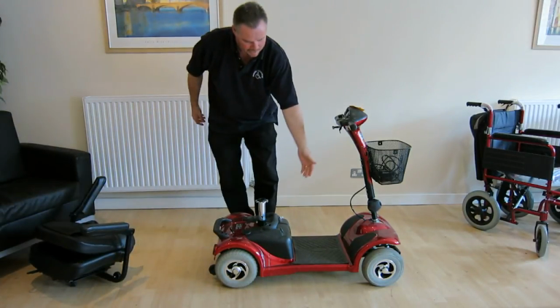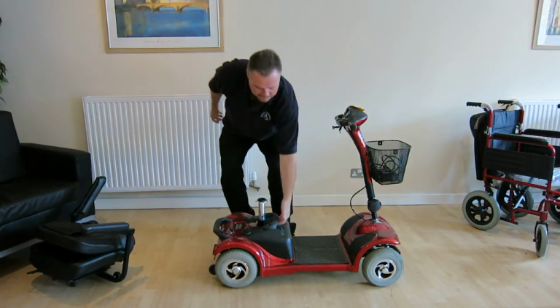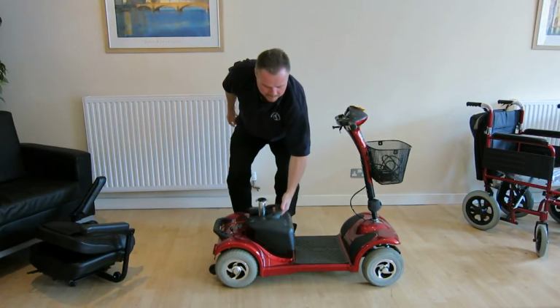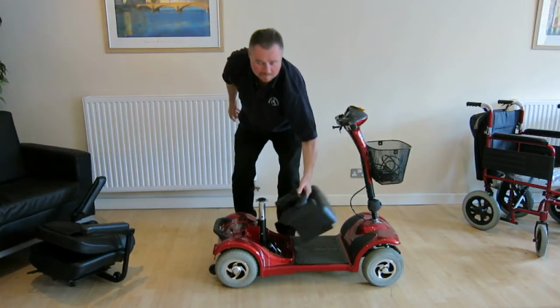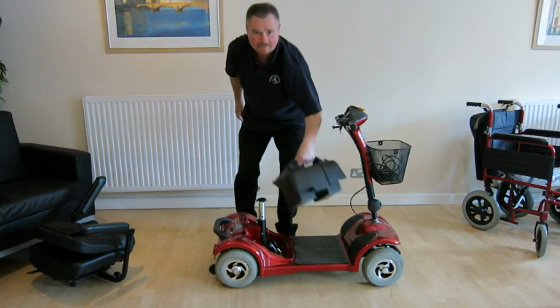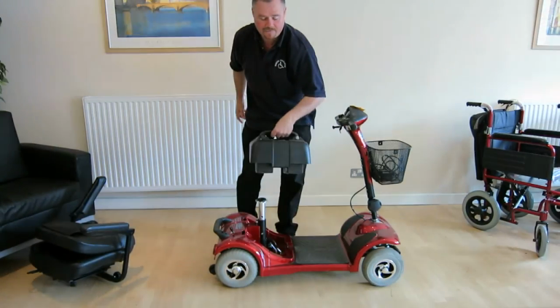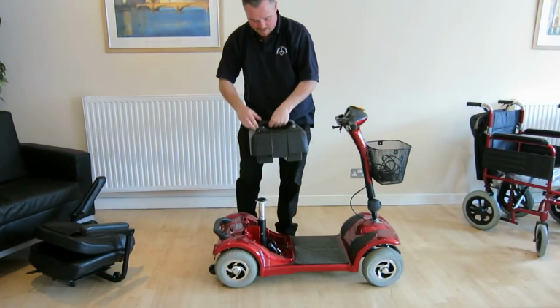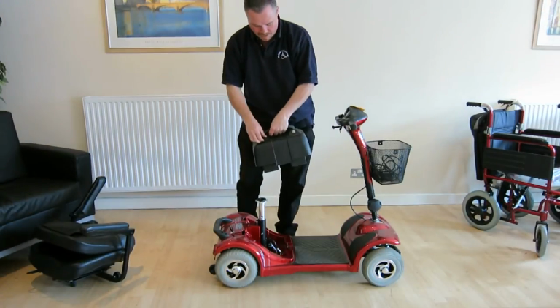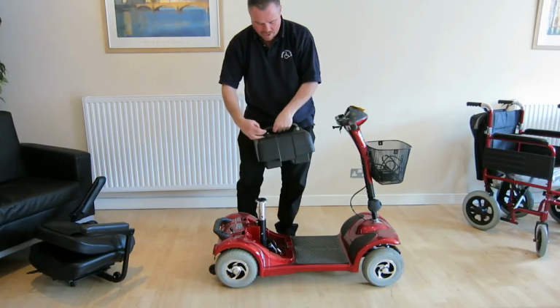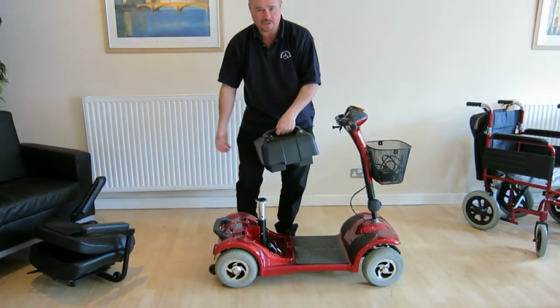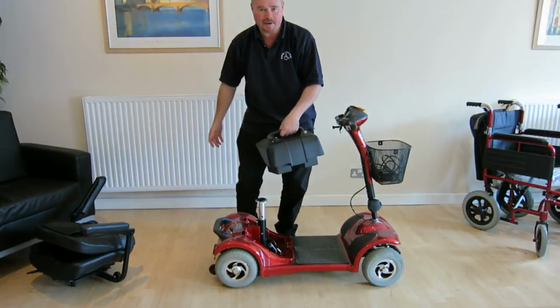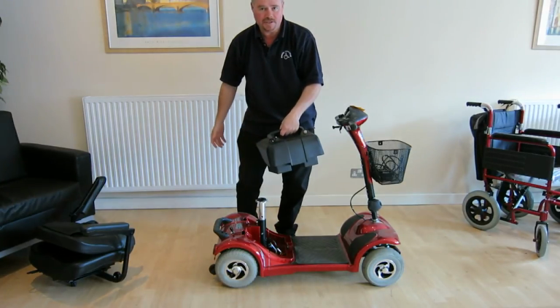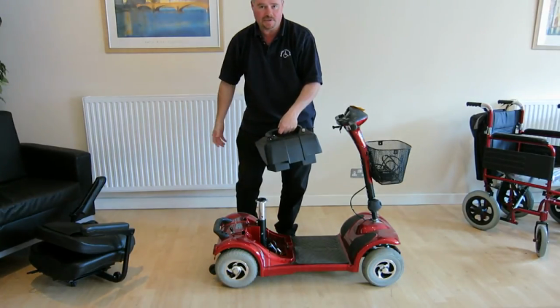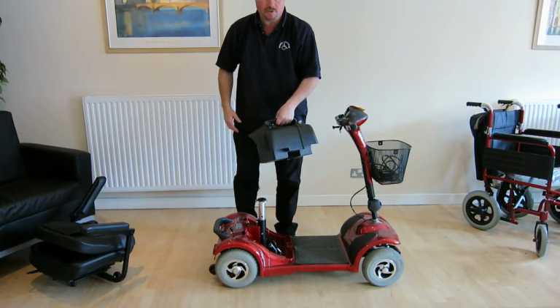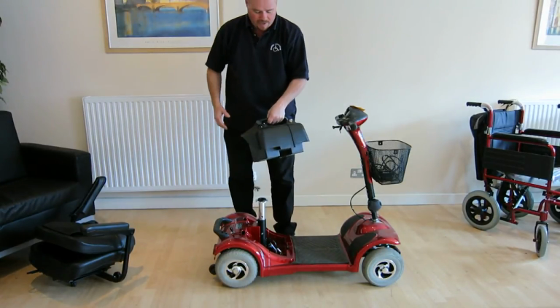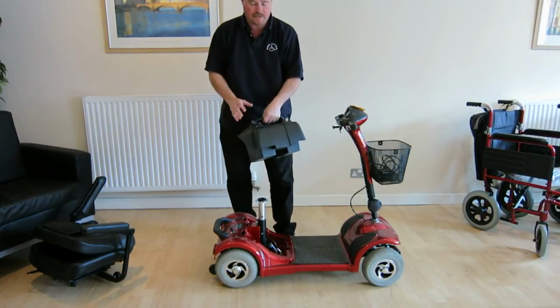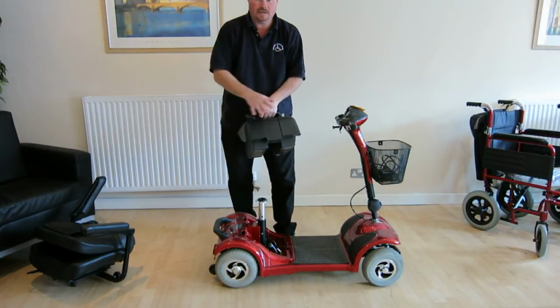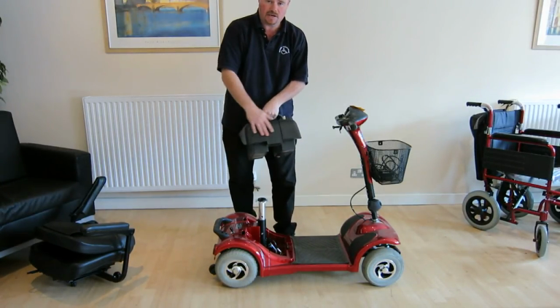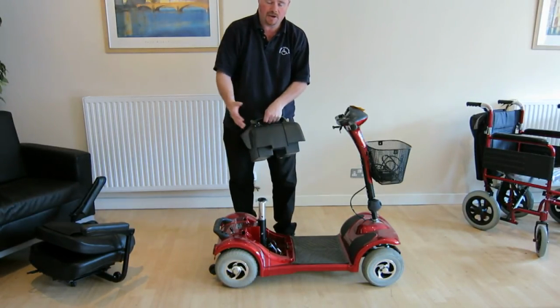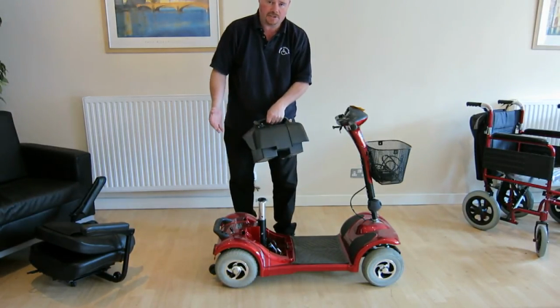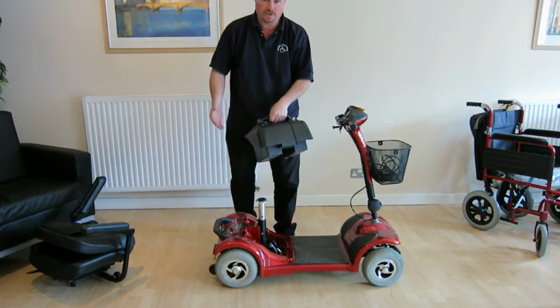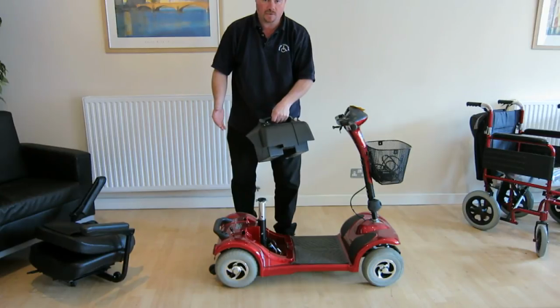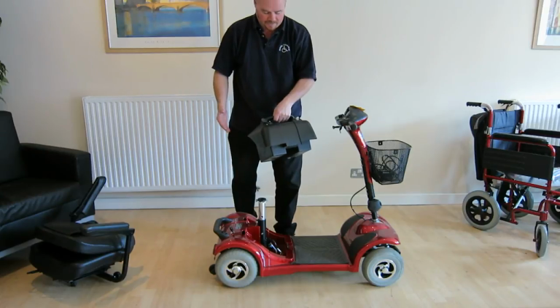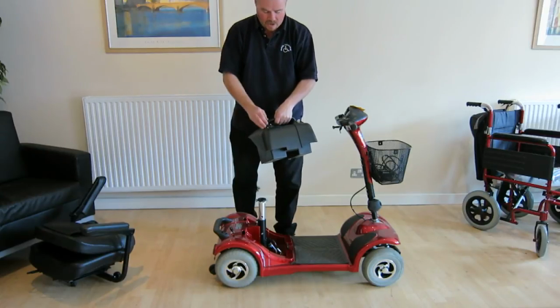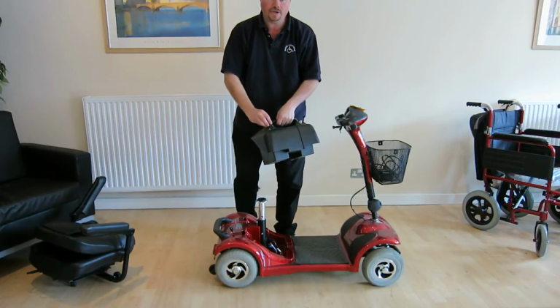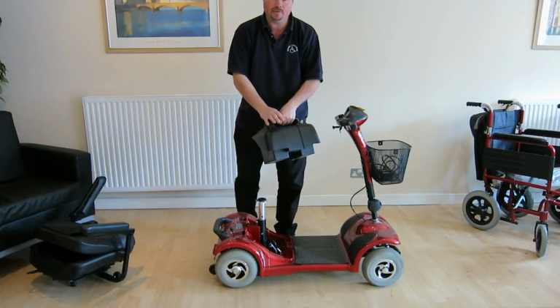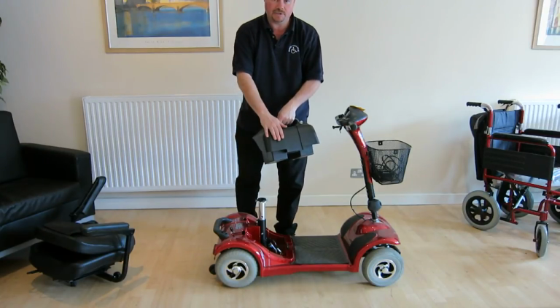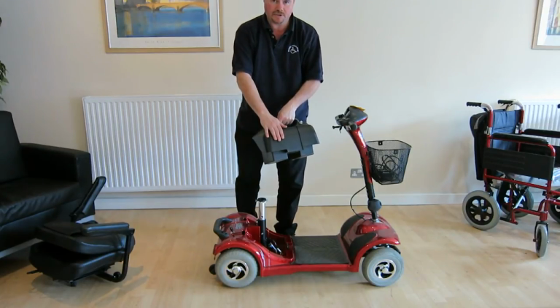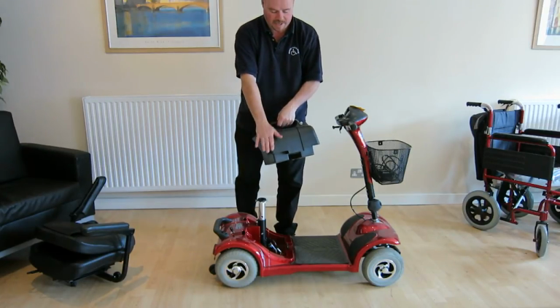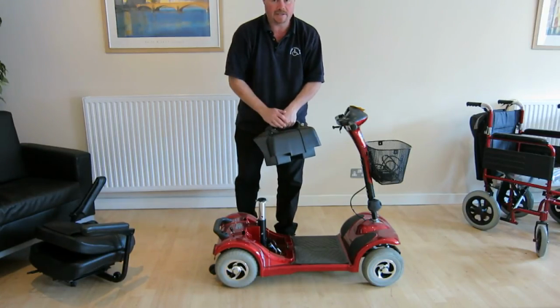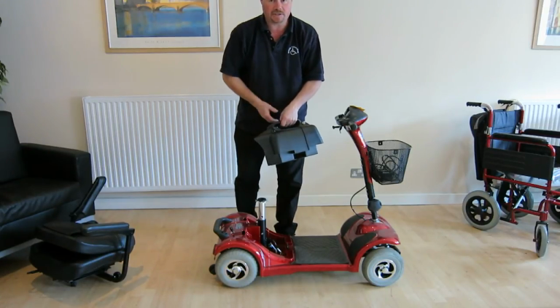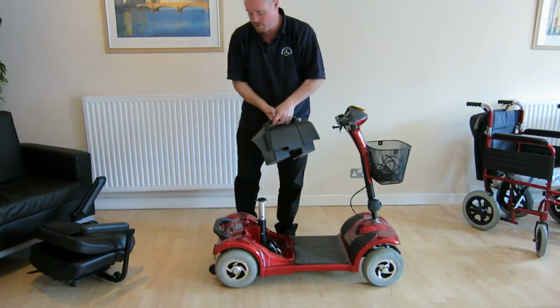The battery simply lifts off. This is where you charge the batteries, so you can choose somewhere convenient to charge them, like on a kitchen work surface or what have you. Or you can leave the batteries on the scooter and charge it in situ.